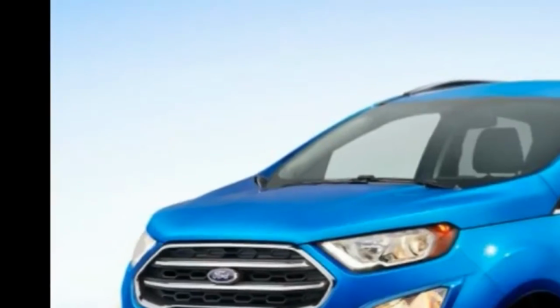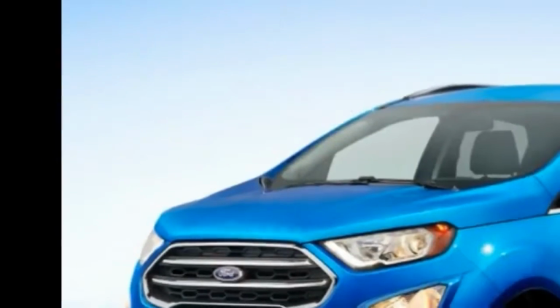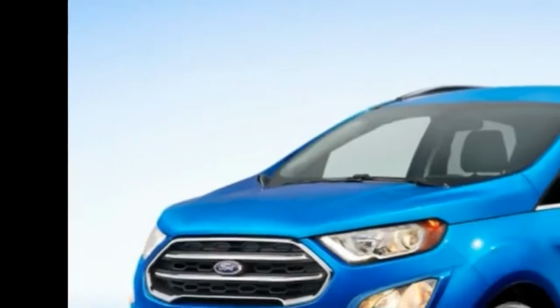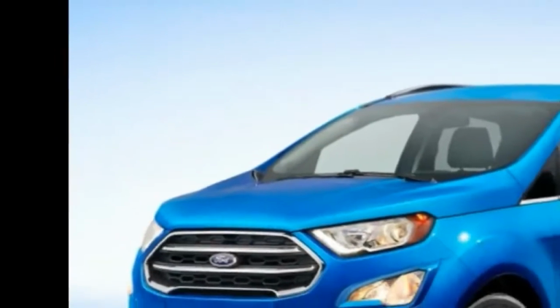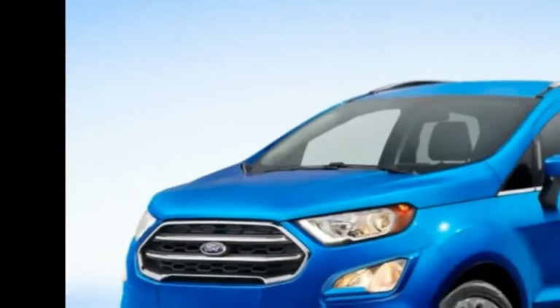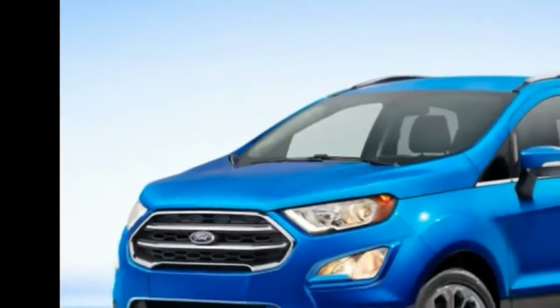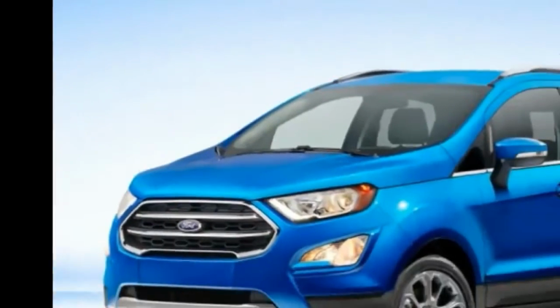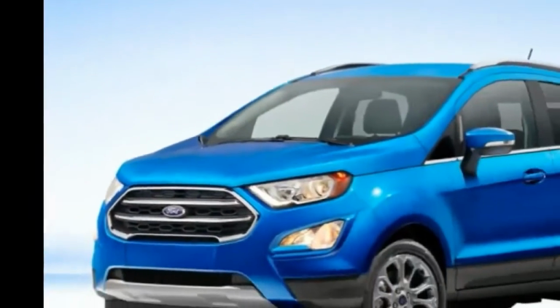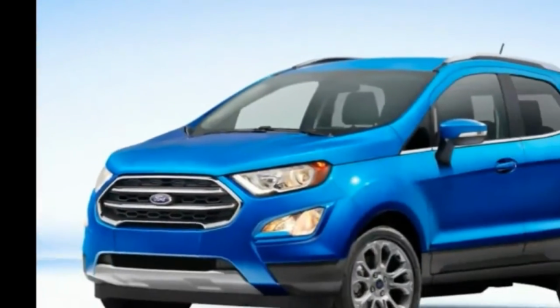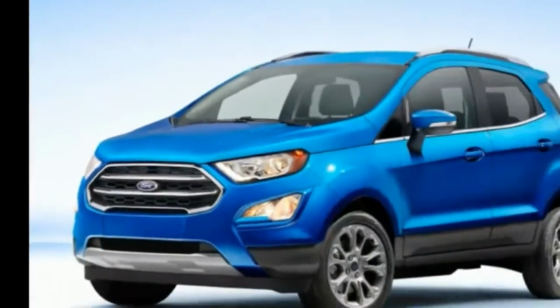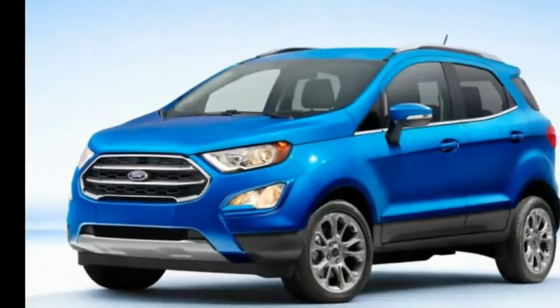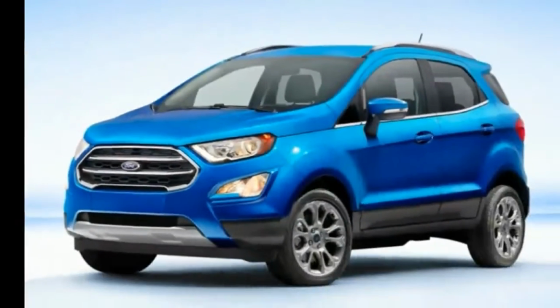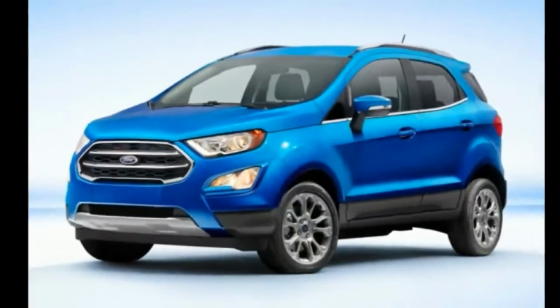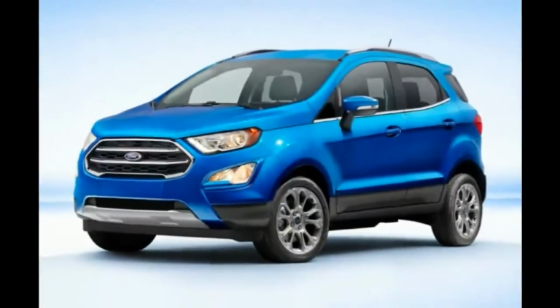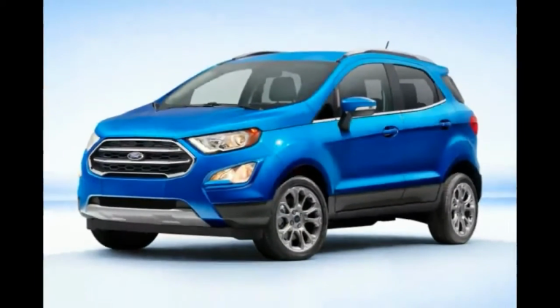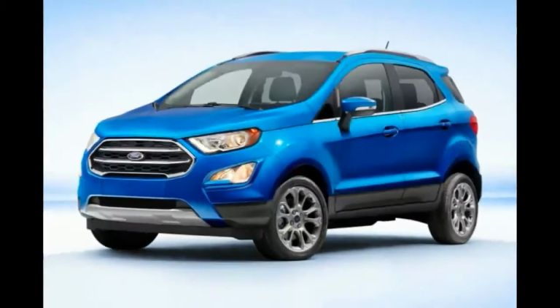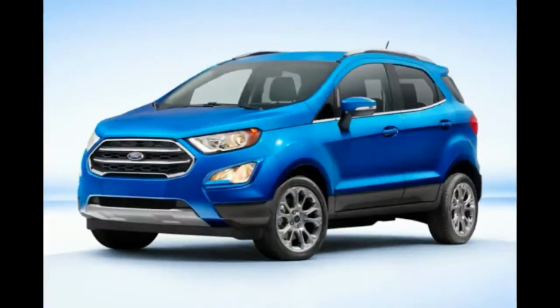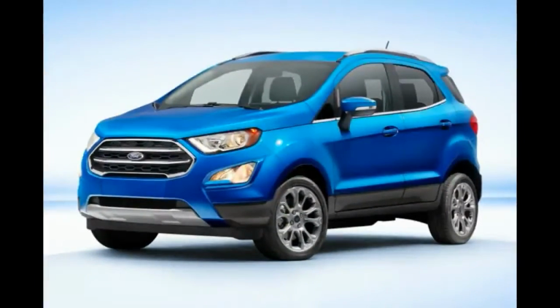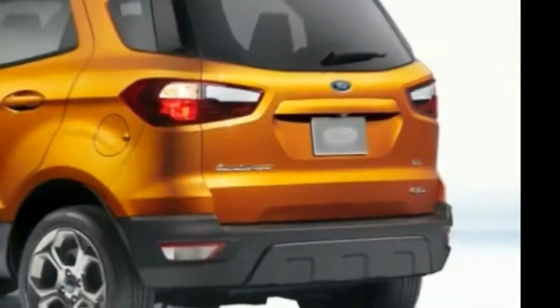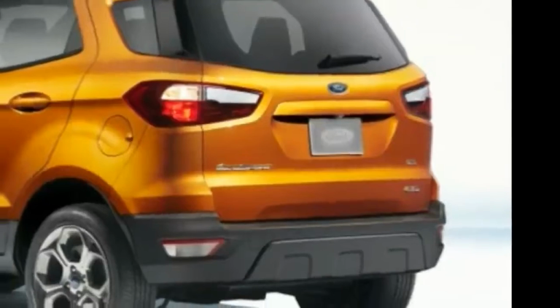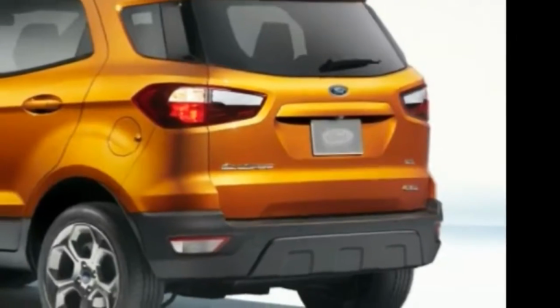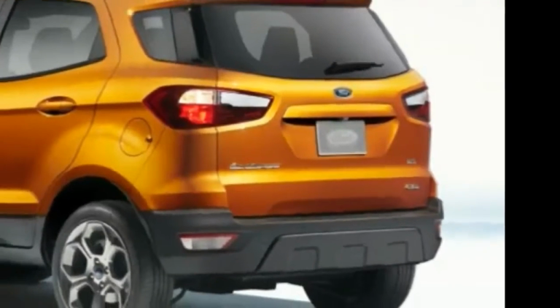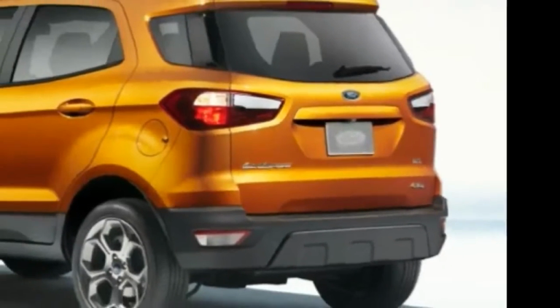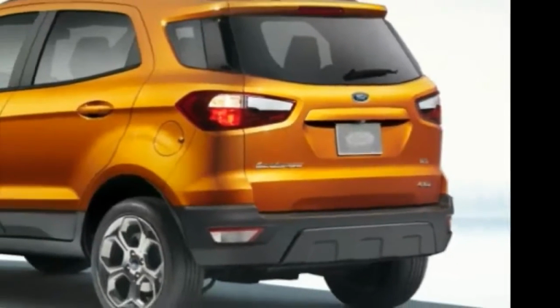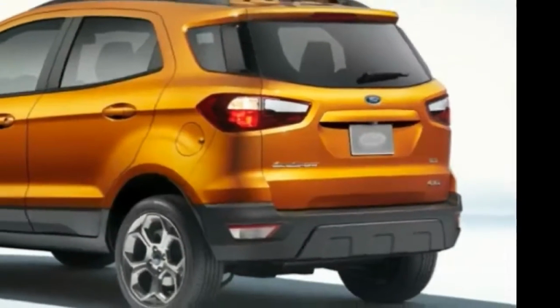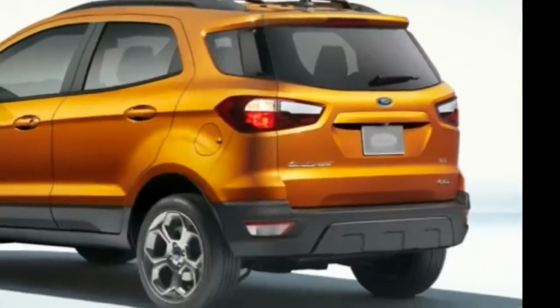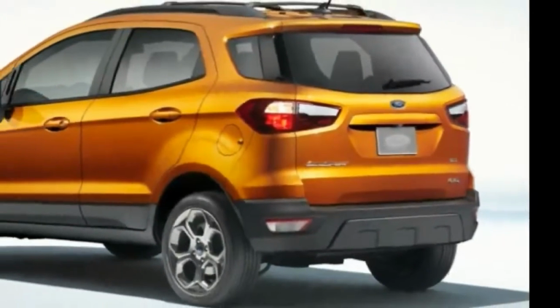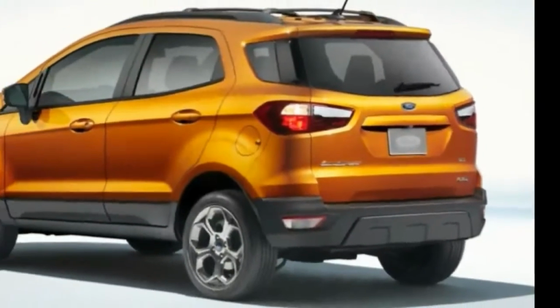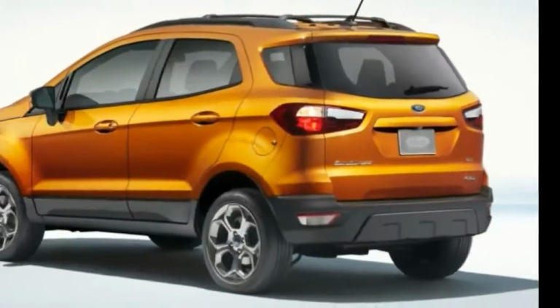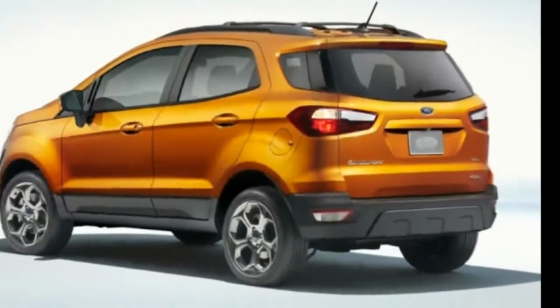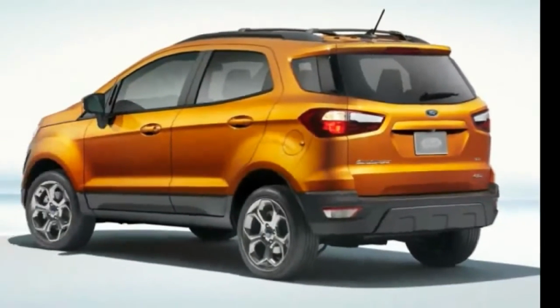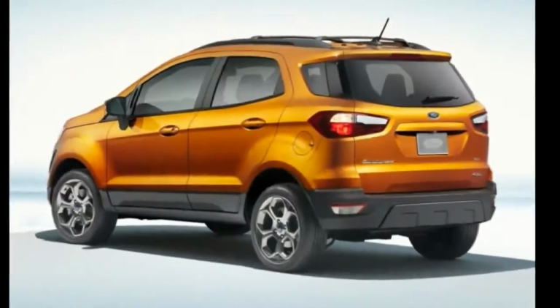2018 Ford EcoSport. The EcoSport is a new addition to the Ford lineup of SUVs and will compete in the growing subcompact class.